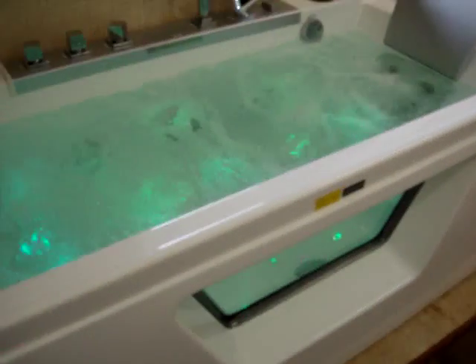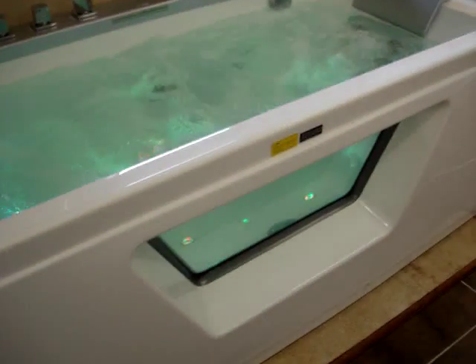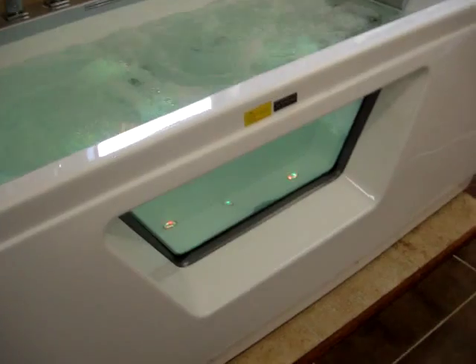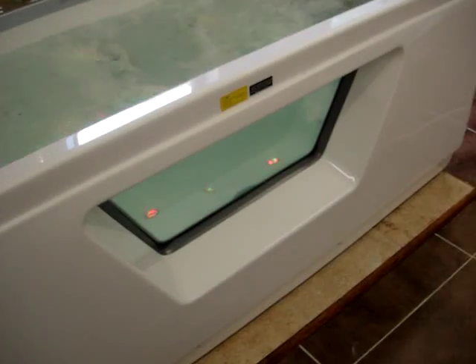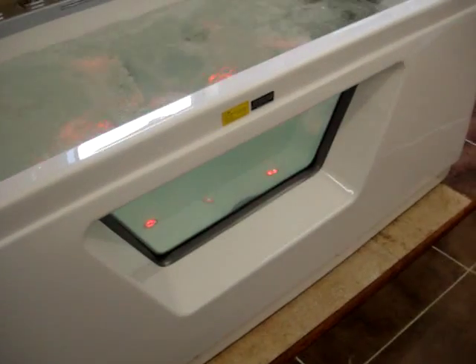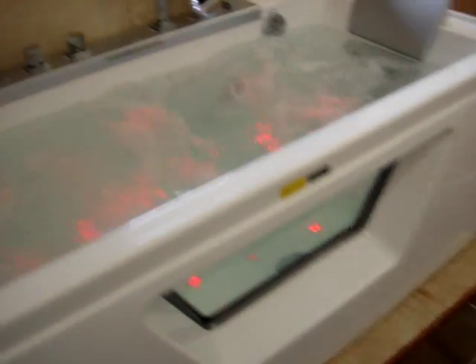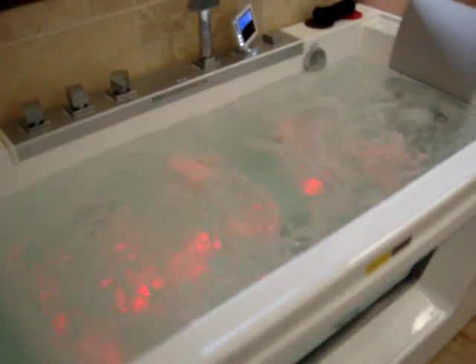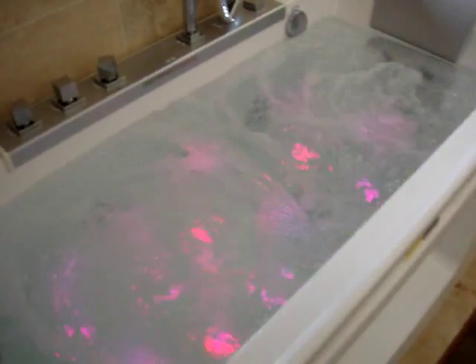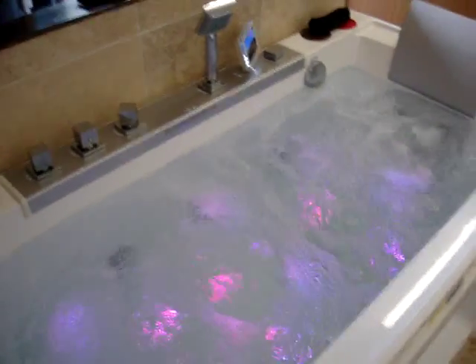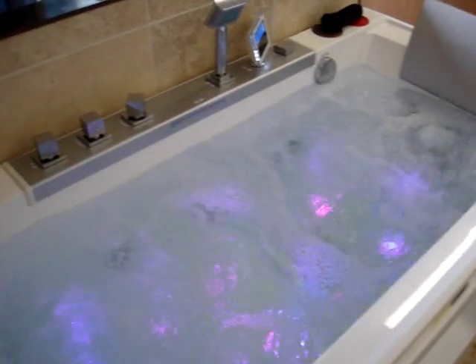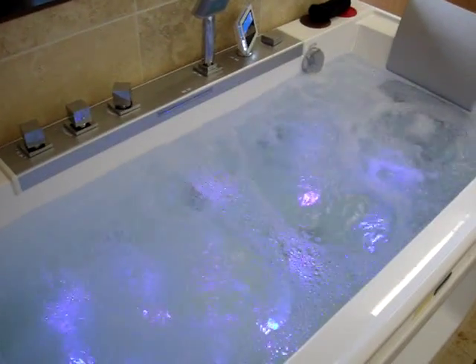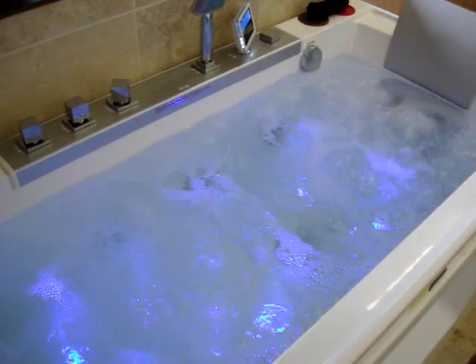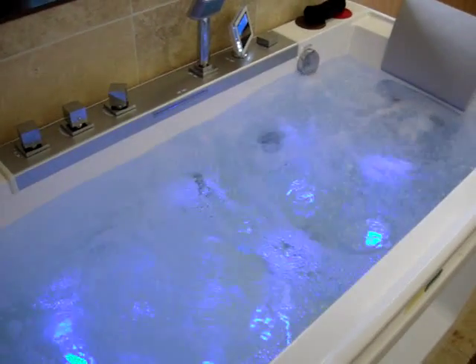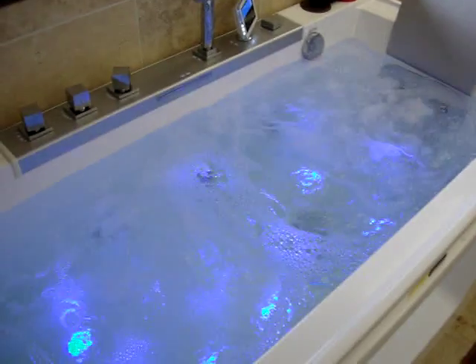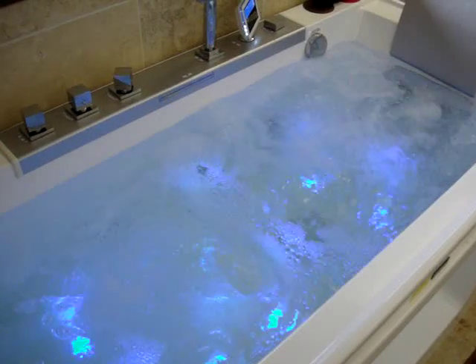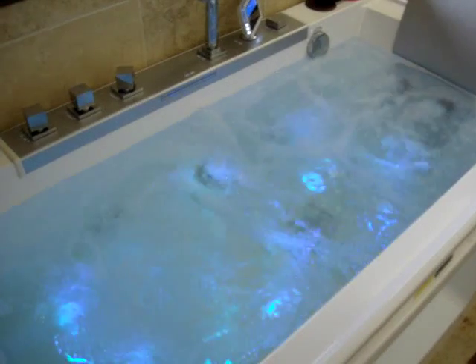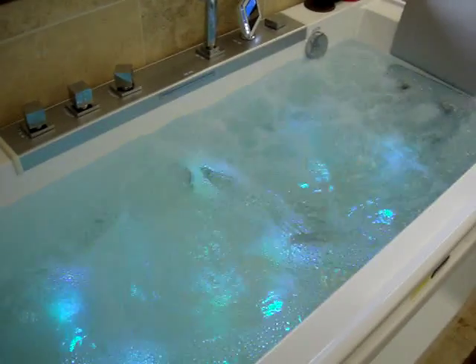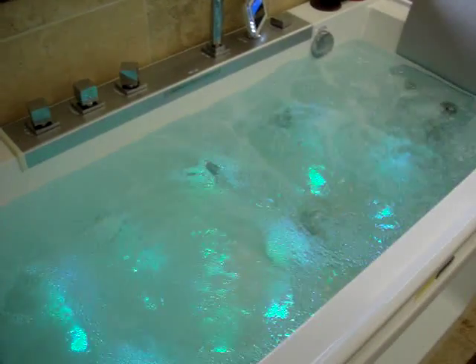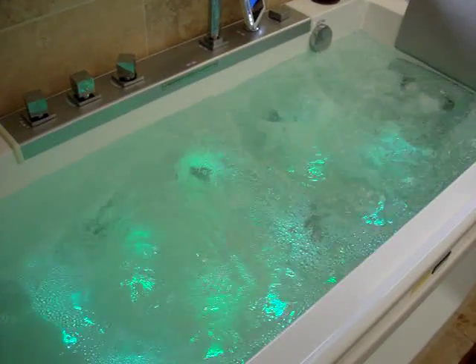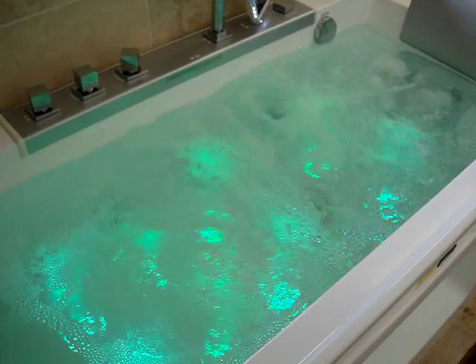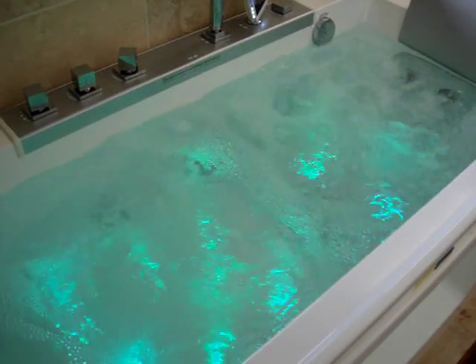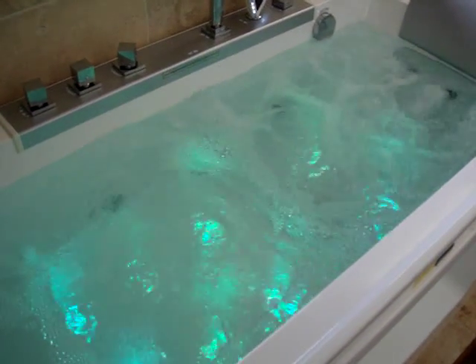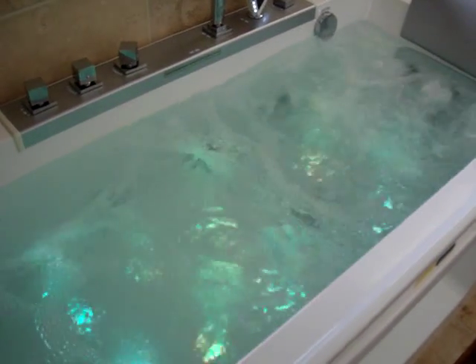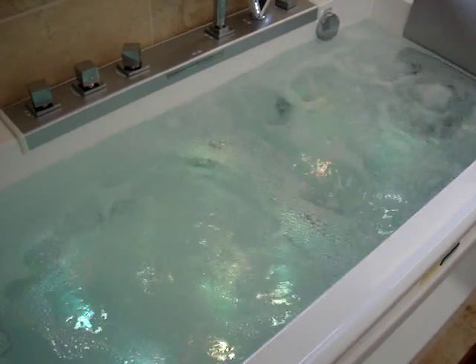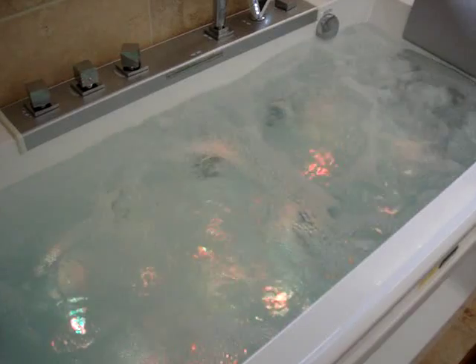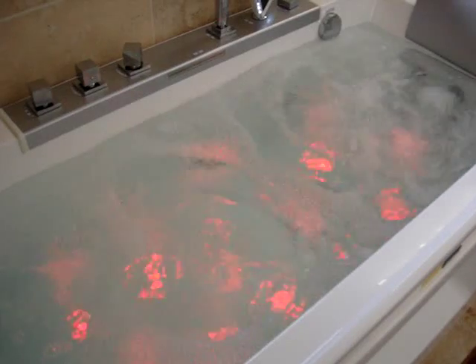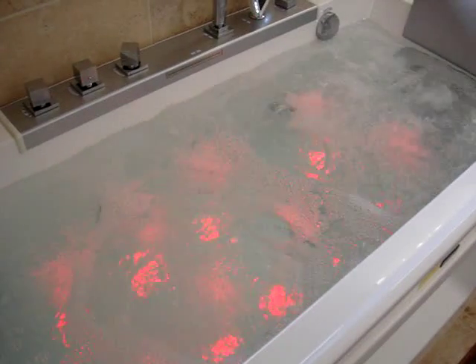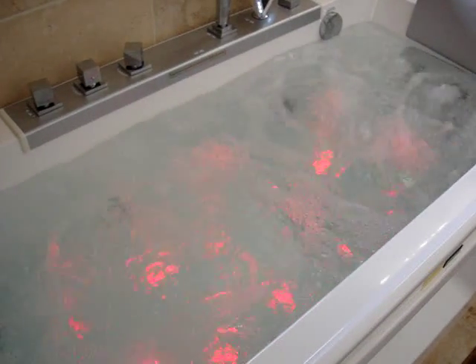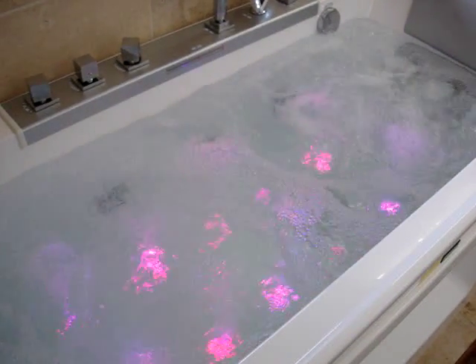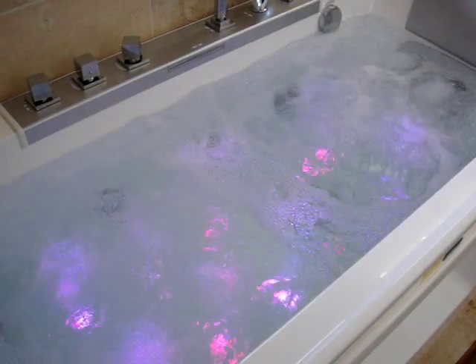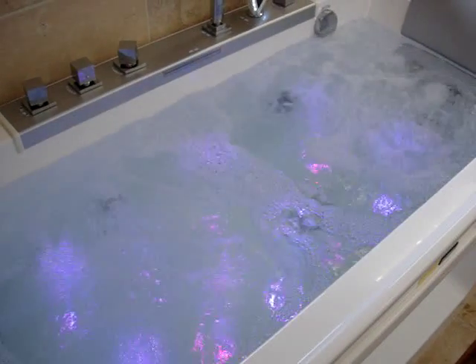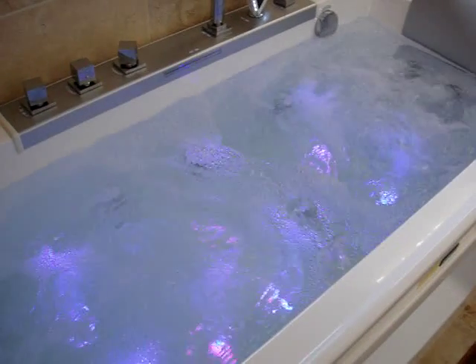Side pod view. Automatic pipe cleaning. Antibacterial cleaning. The Whirlpool Power Plus system. Air bubble bath — that's two baths in one: a Whirlpool Power Plus and an air bubble bath.